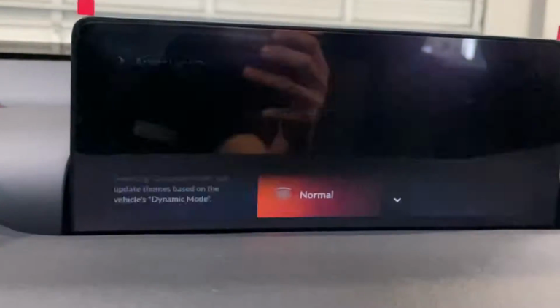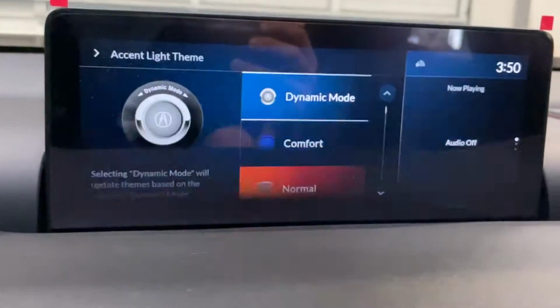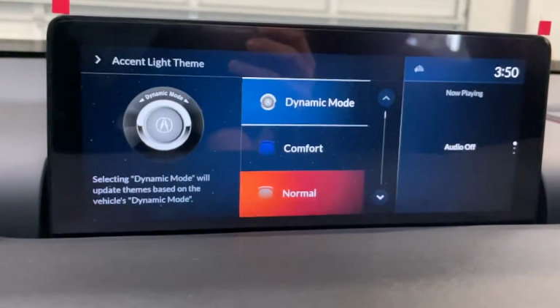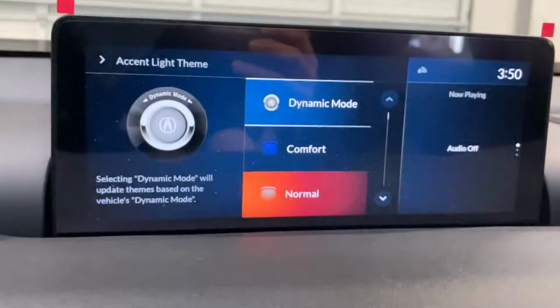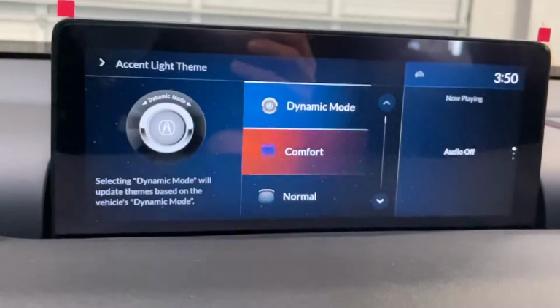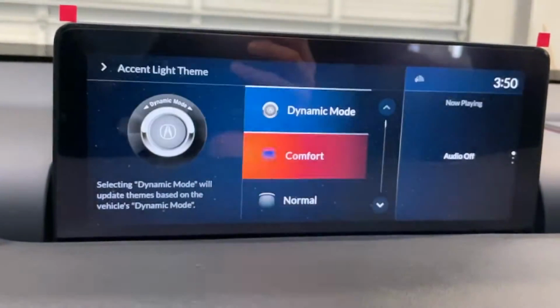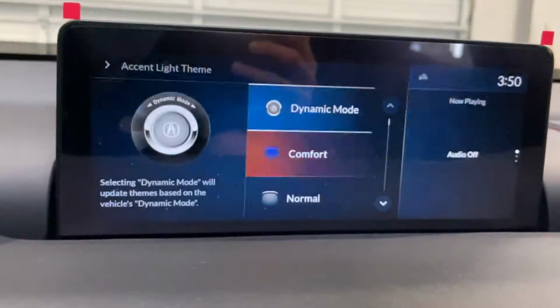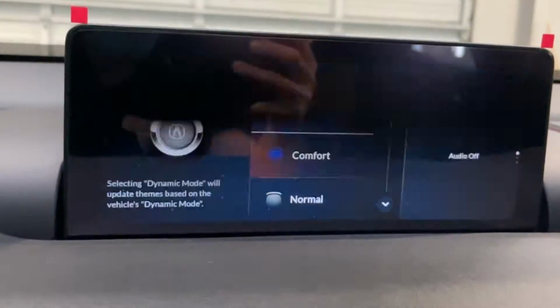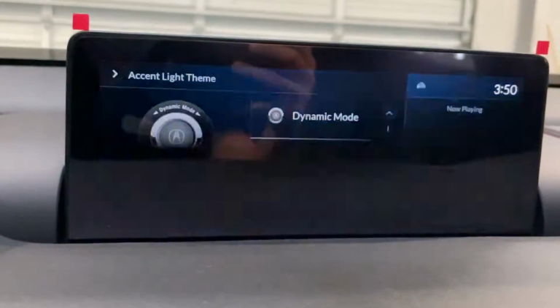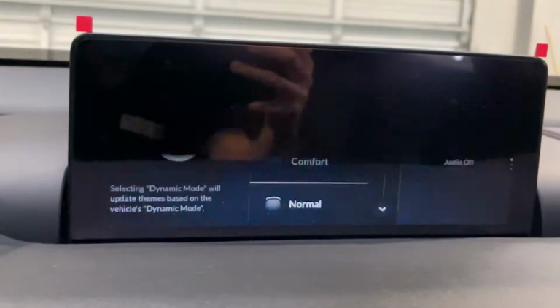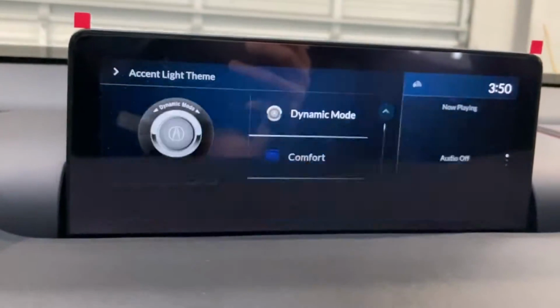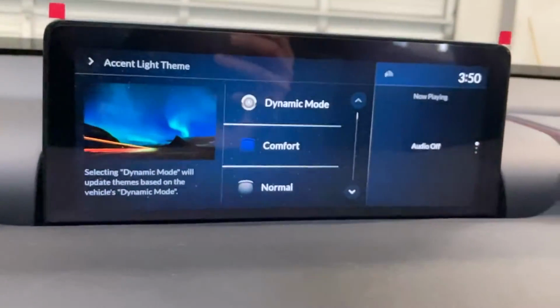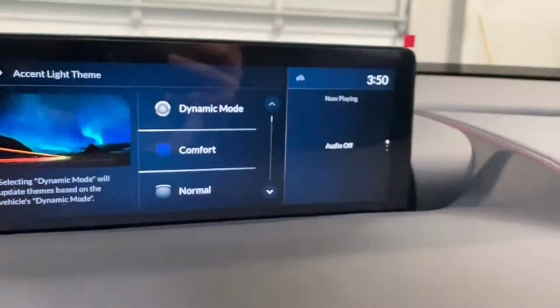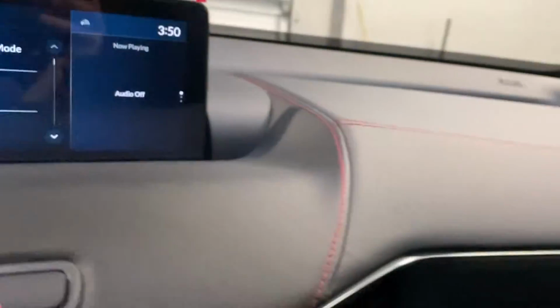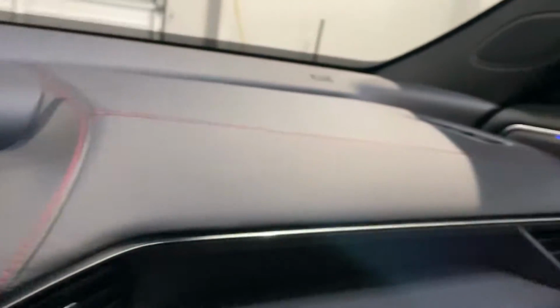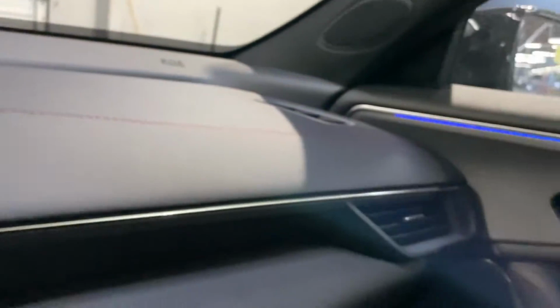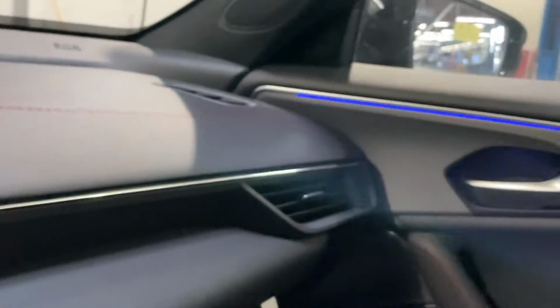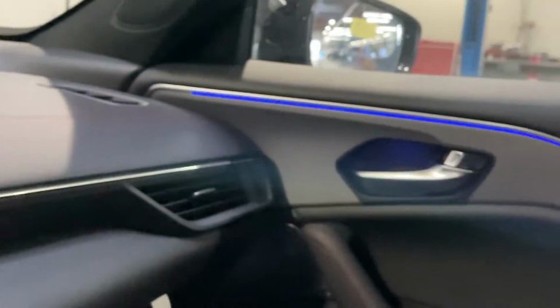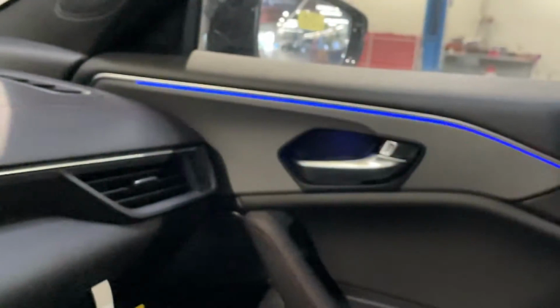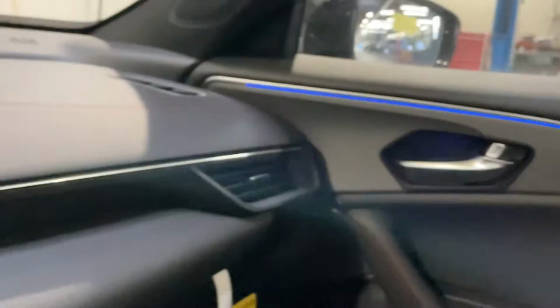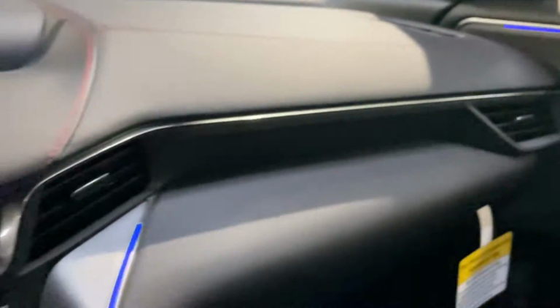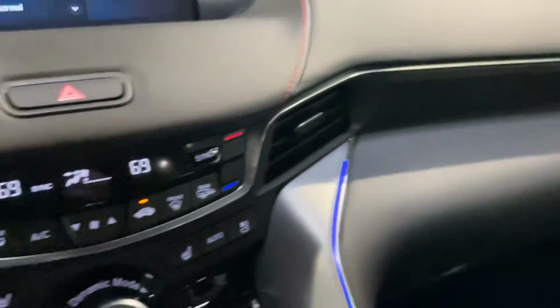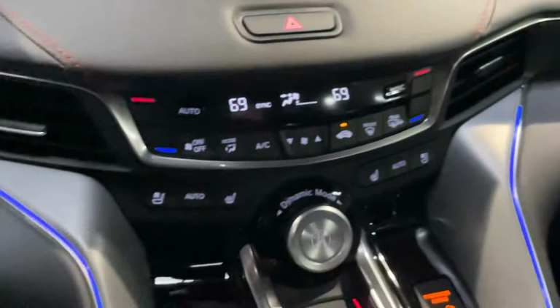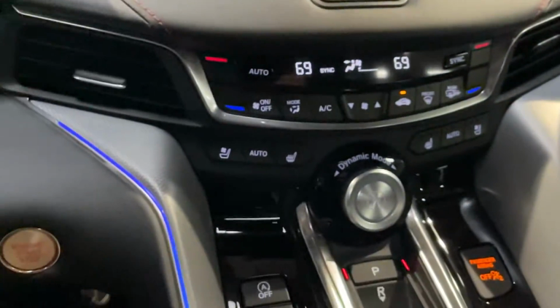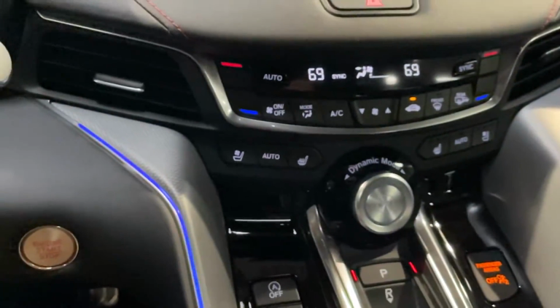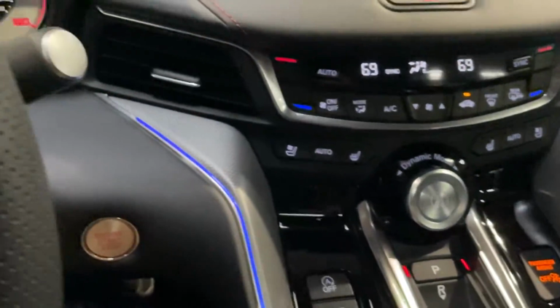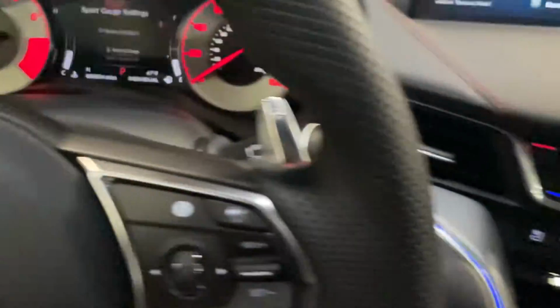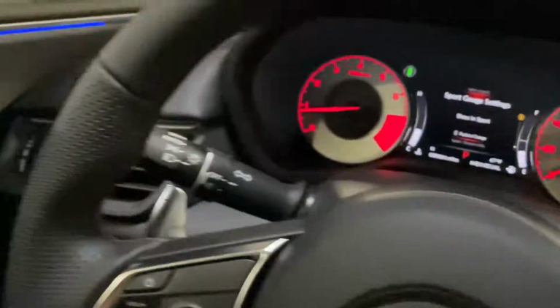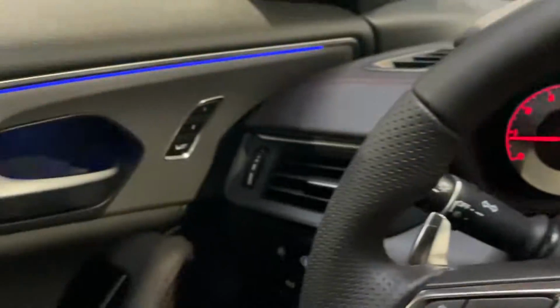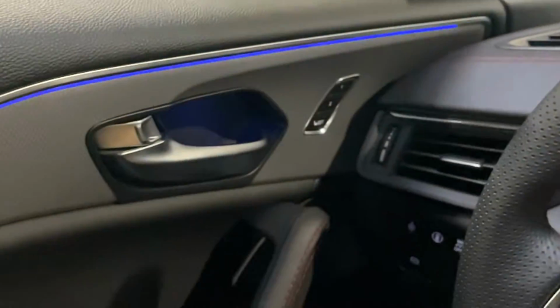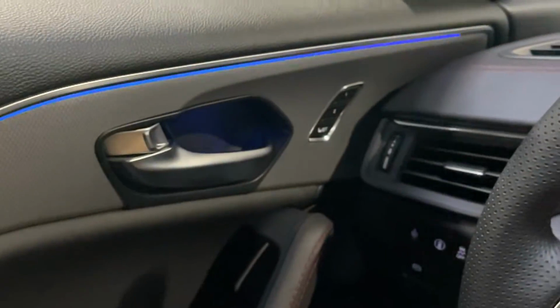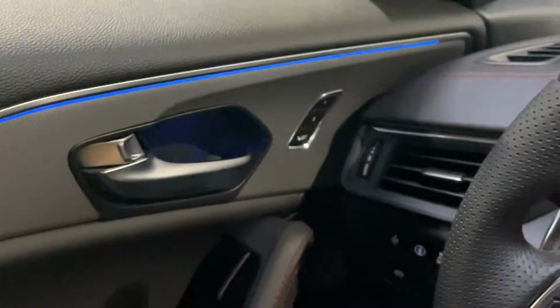Right now it's on Comfort, and that's just the interior blue light.